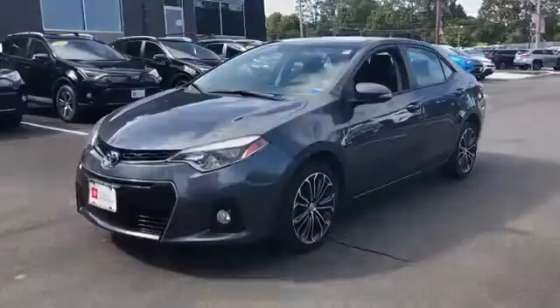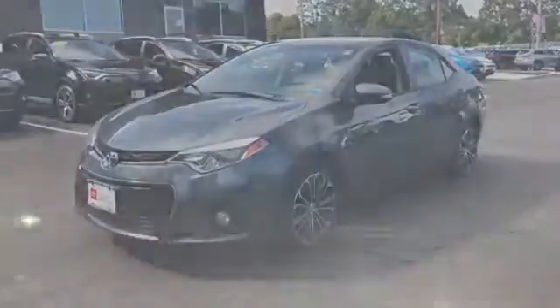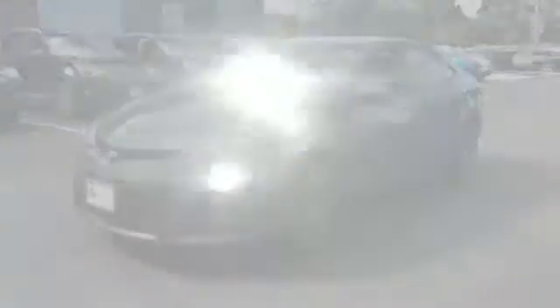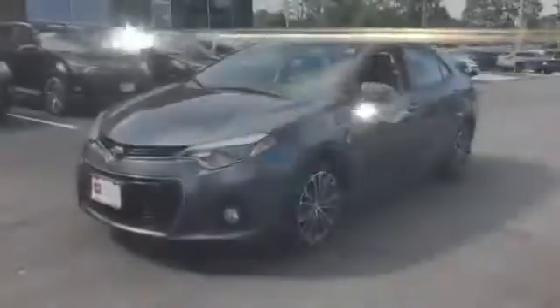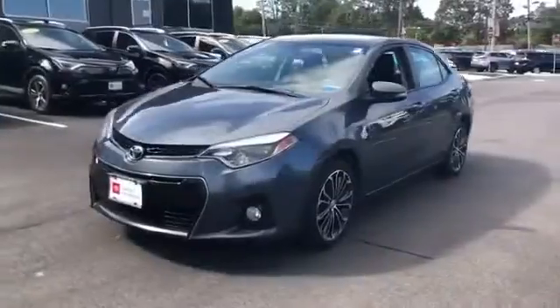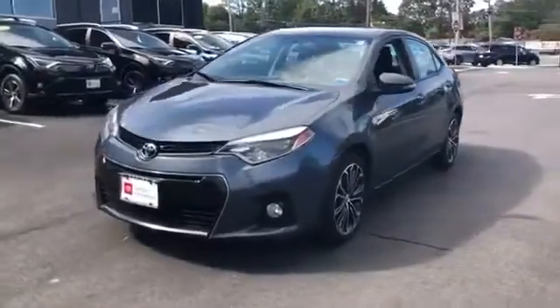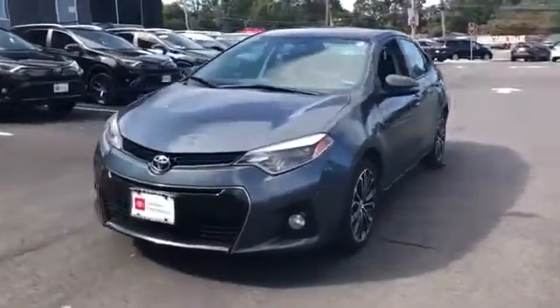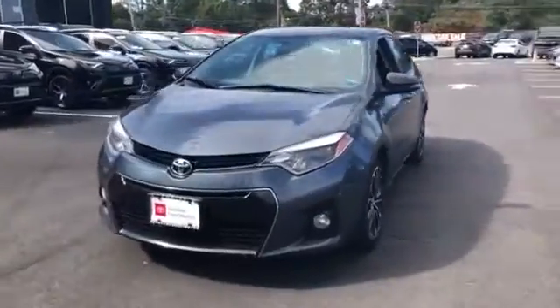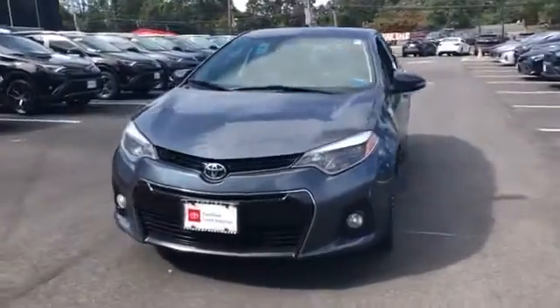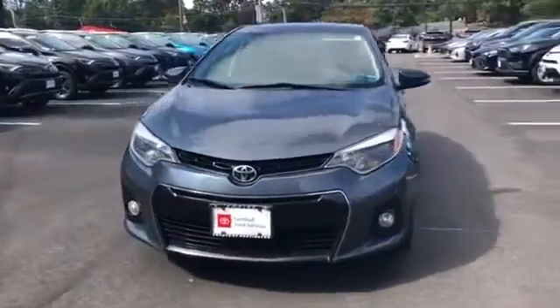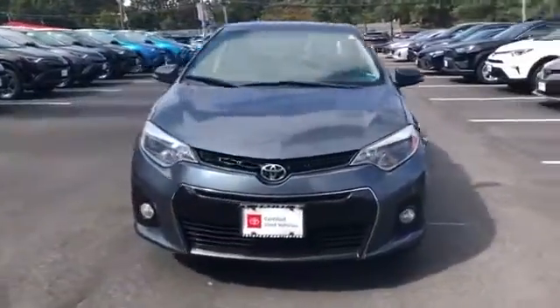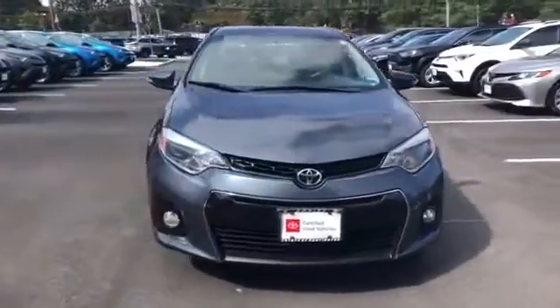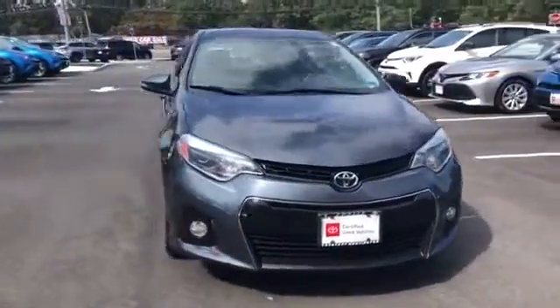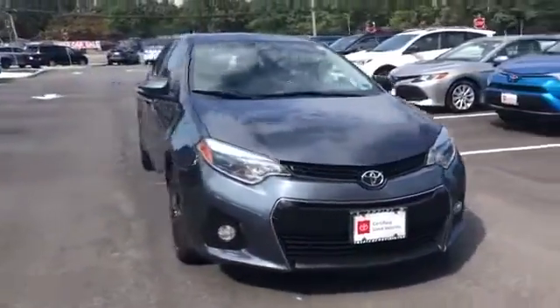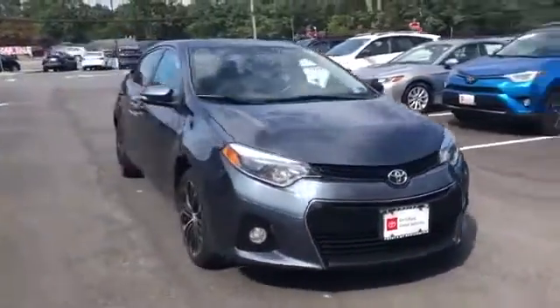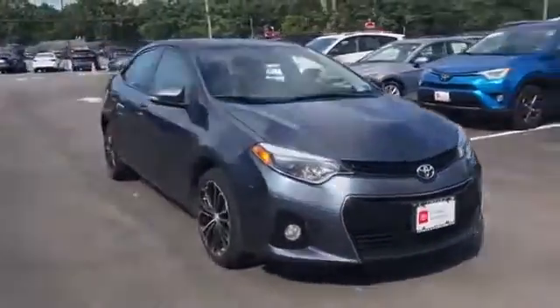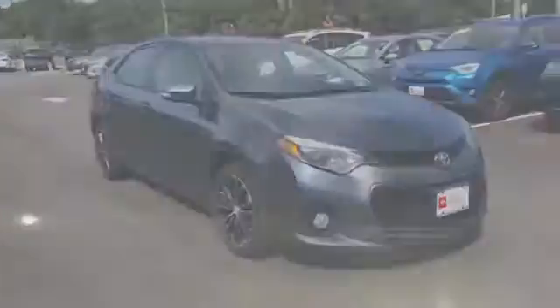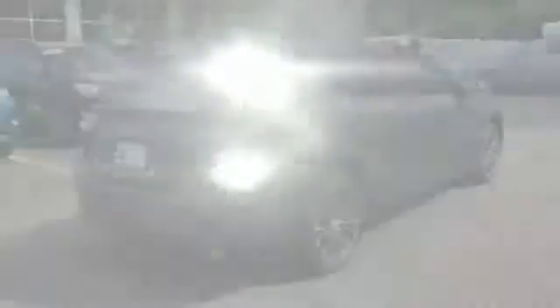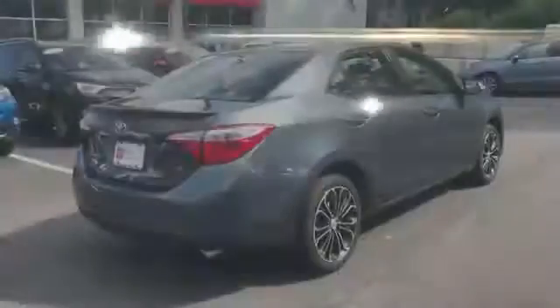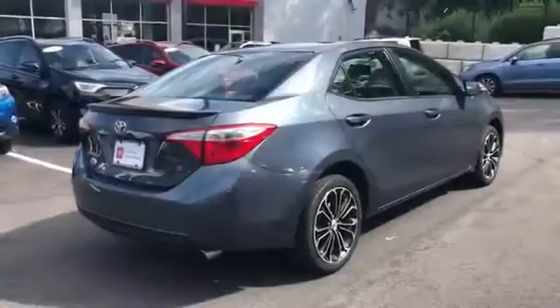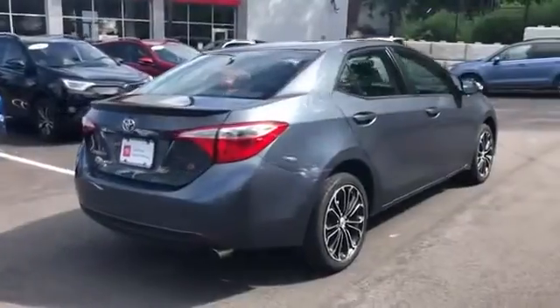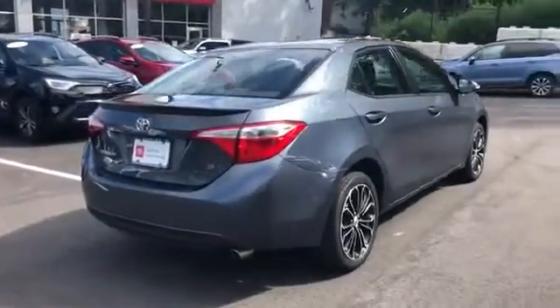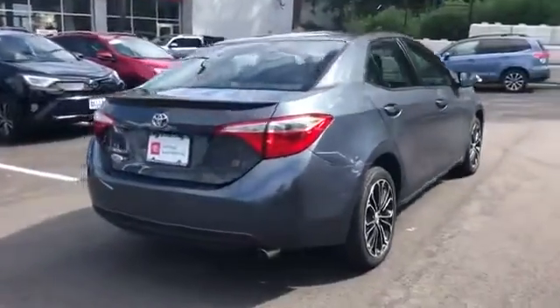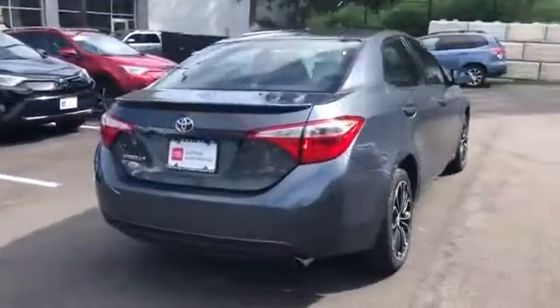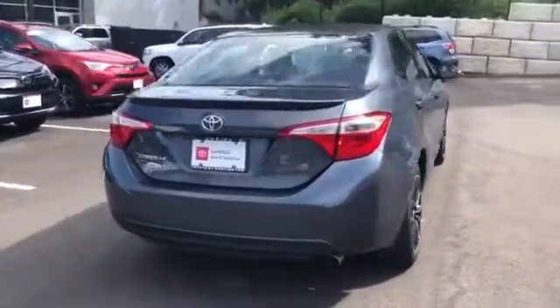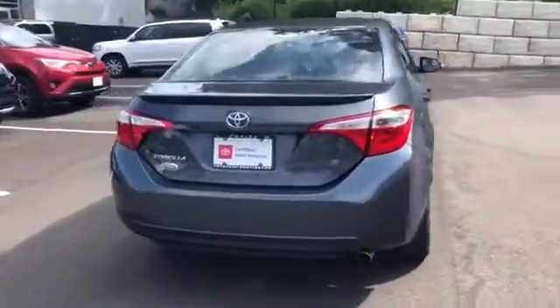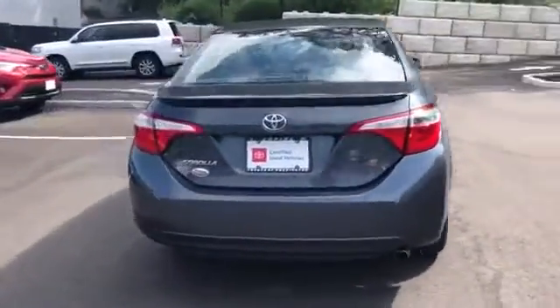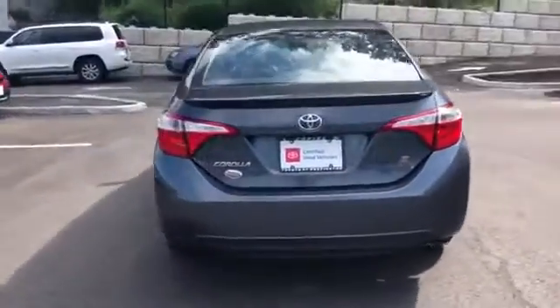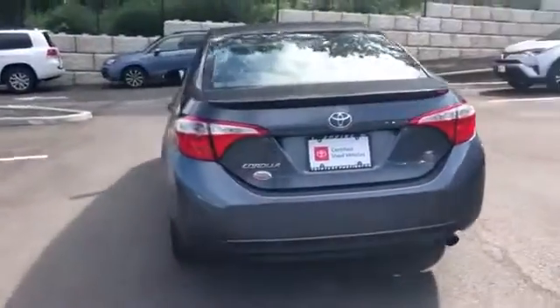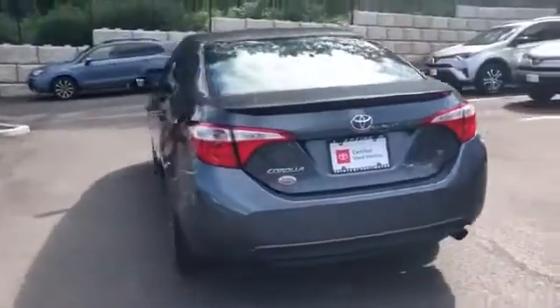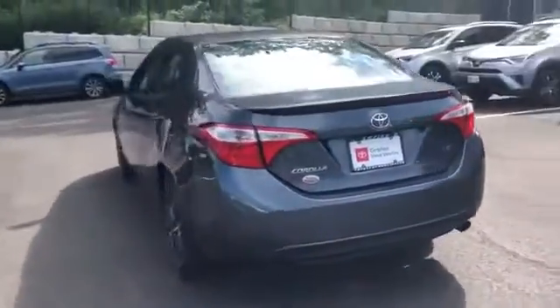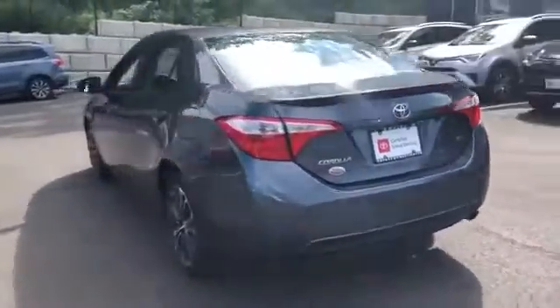2016 Toyota Corolla with less than 61,000 miles on the odometer. This sedan combines safety and comfort with style and performance.